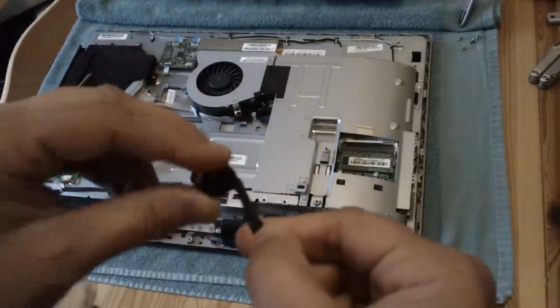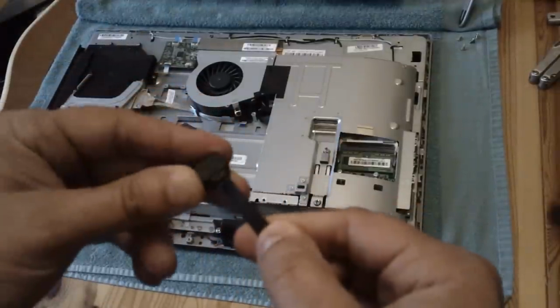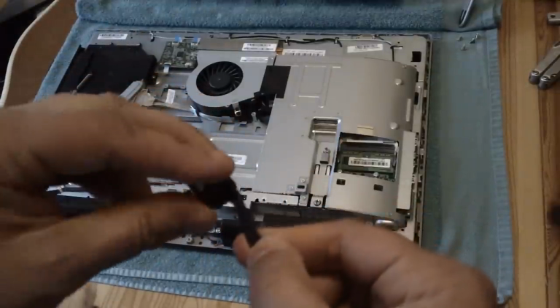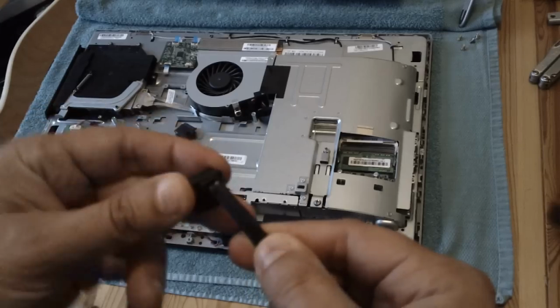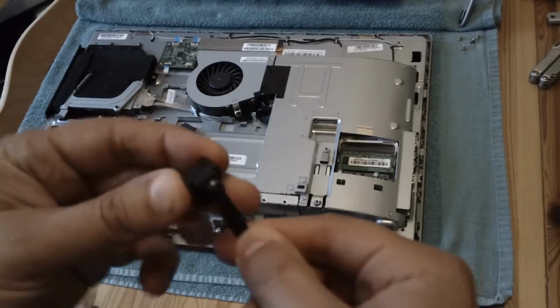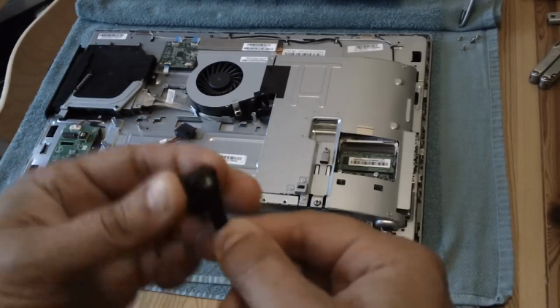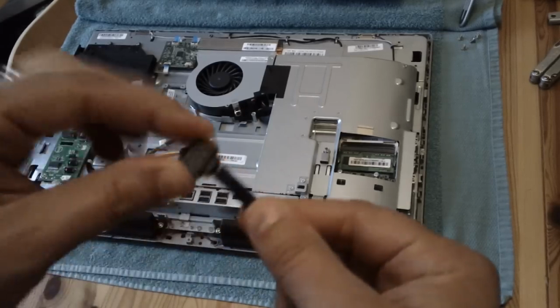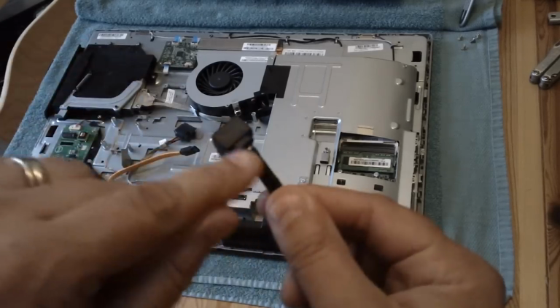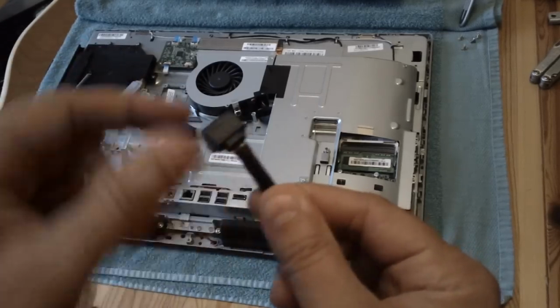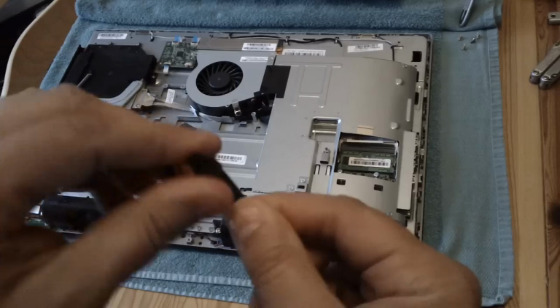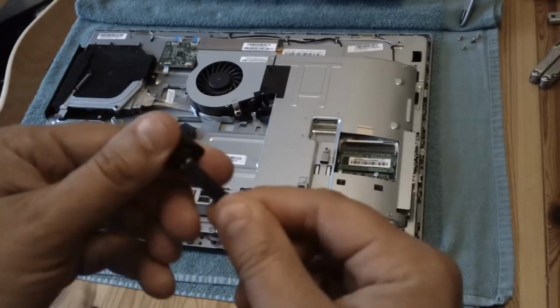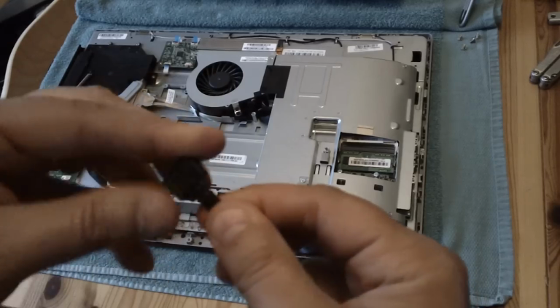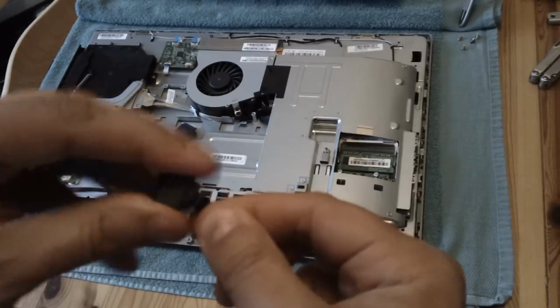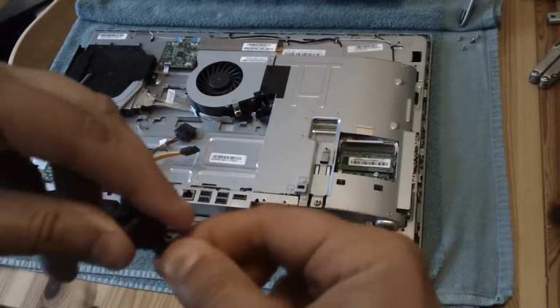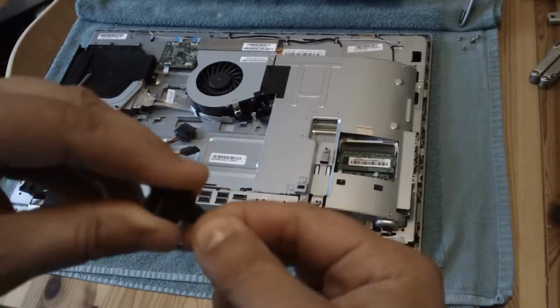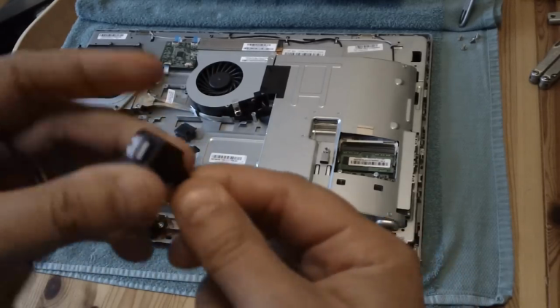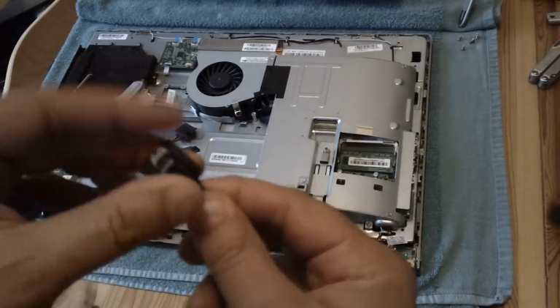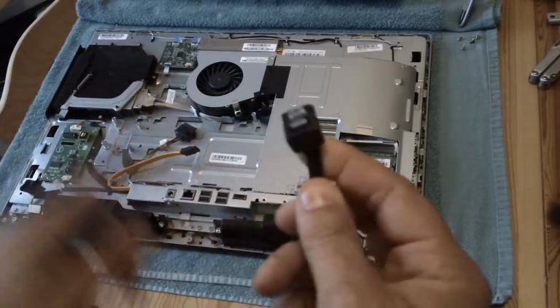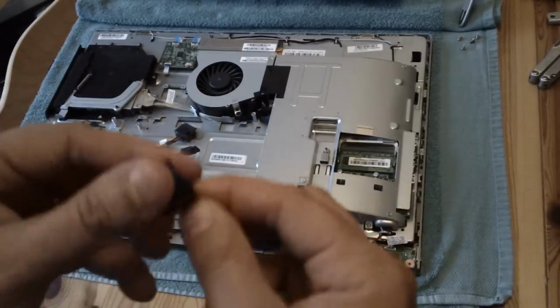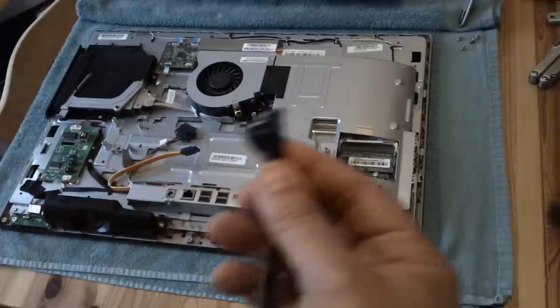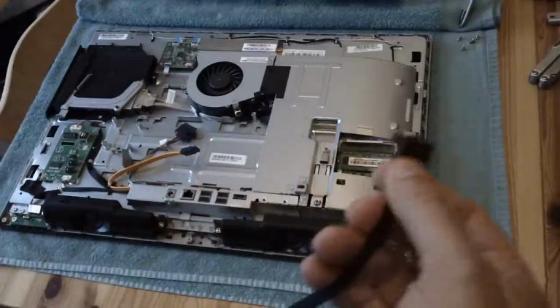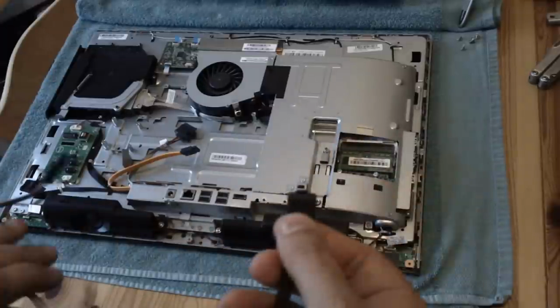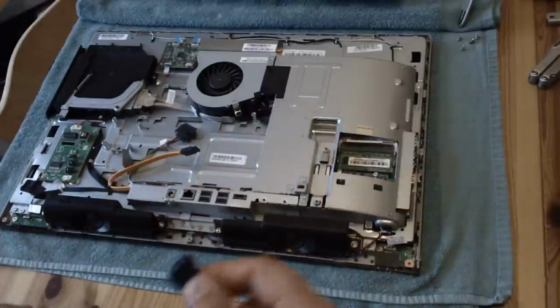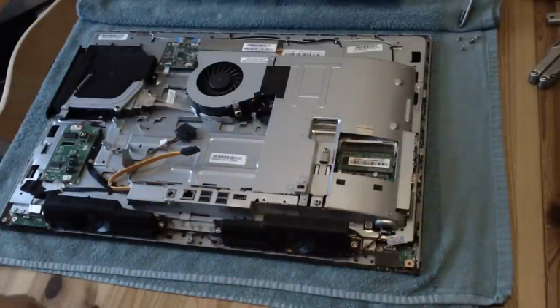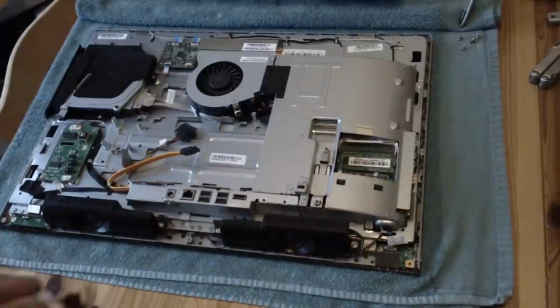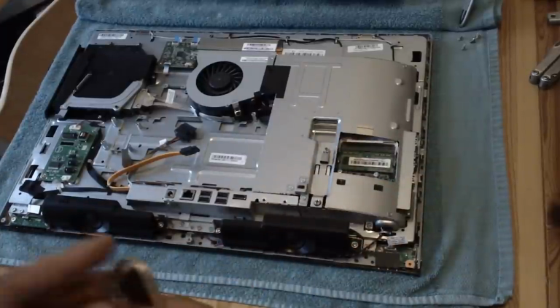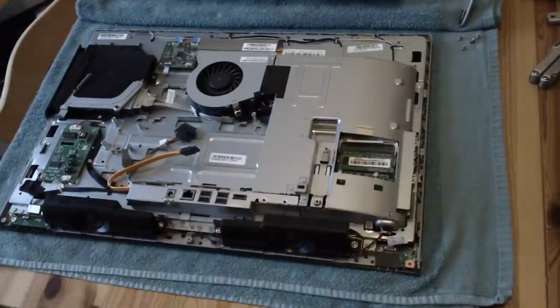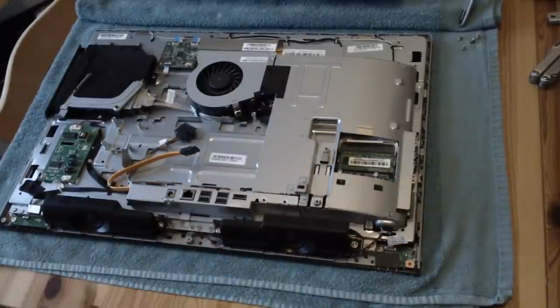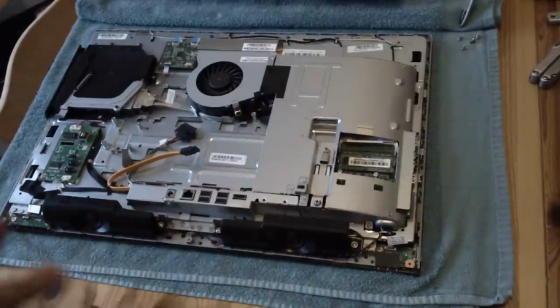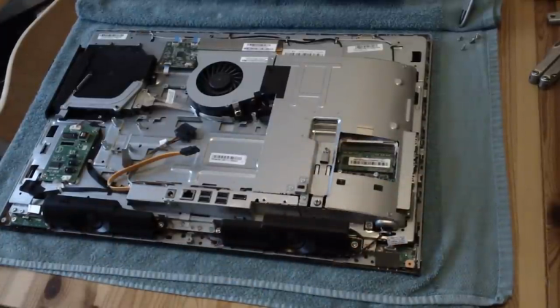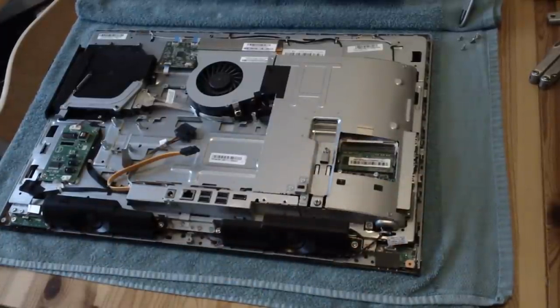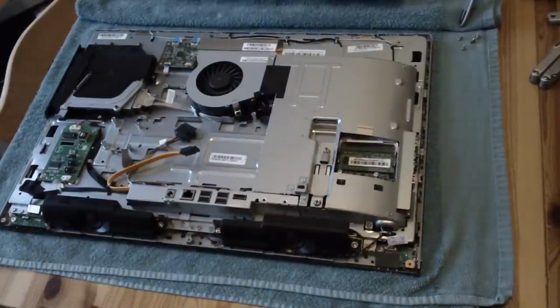That new proprietary cable is going to get fatigued again and one of the wires inside is going to break or become loose. You won't get a good data connection to the drive, the motherboard won't detect it, and you'll be back to Windows not loading.